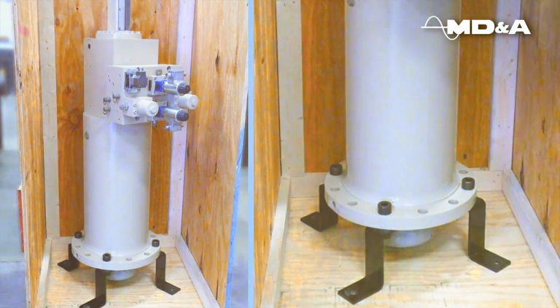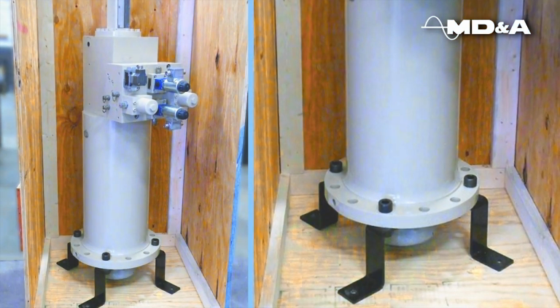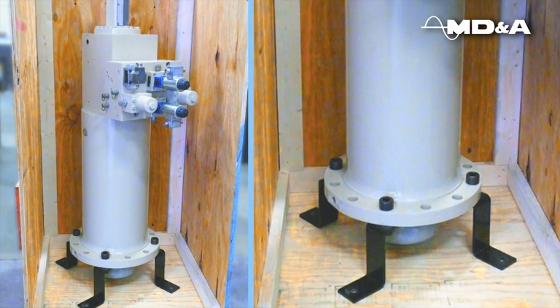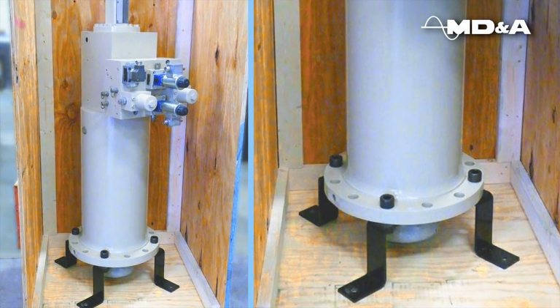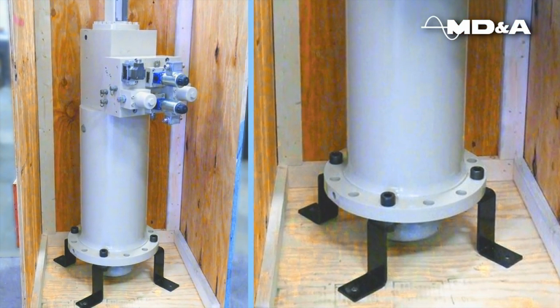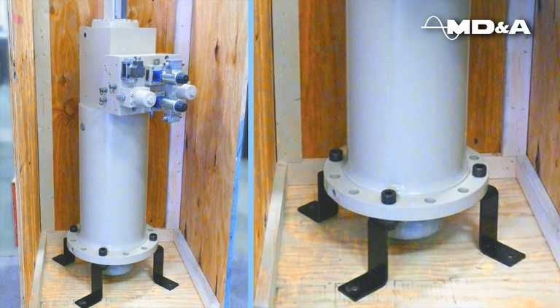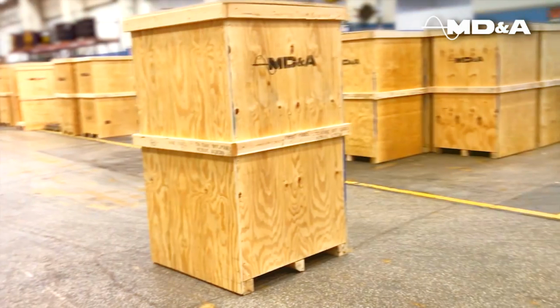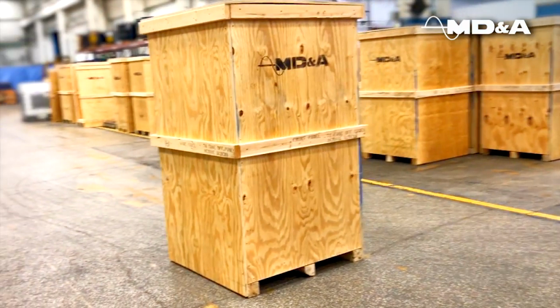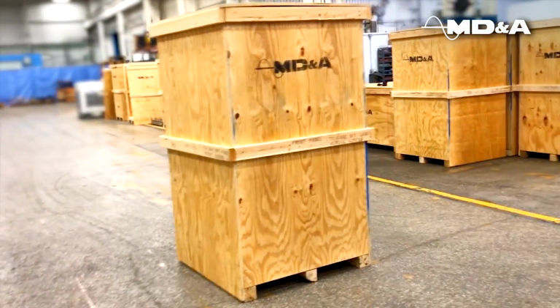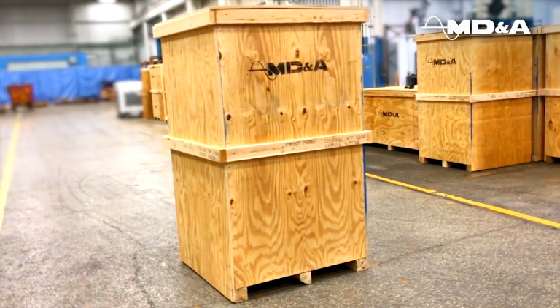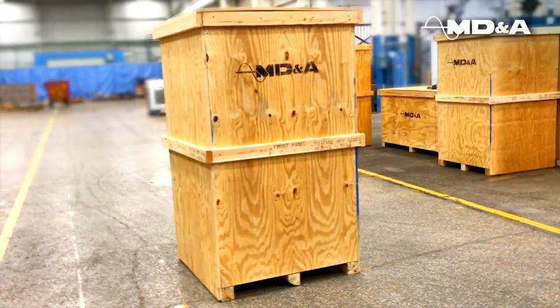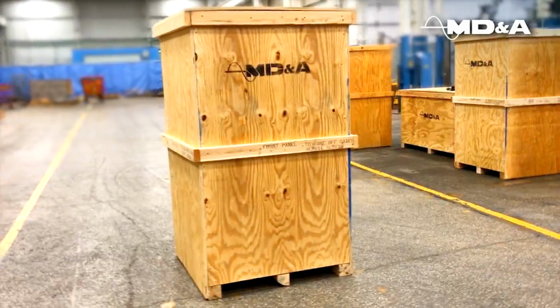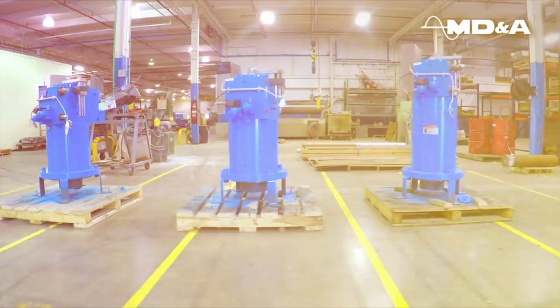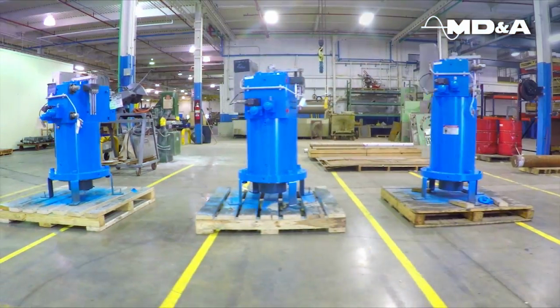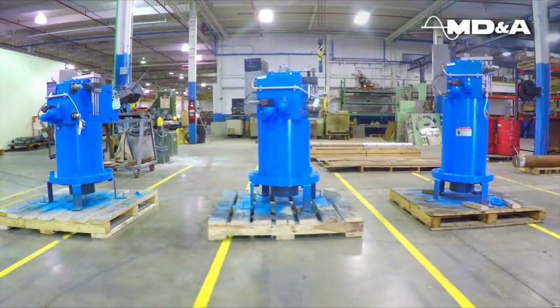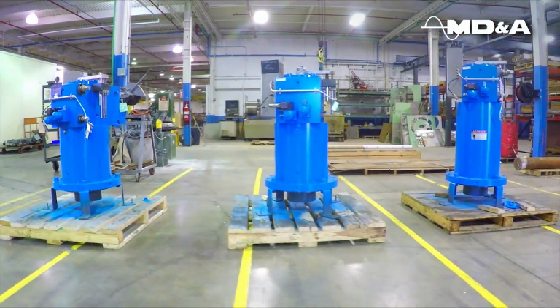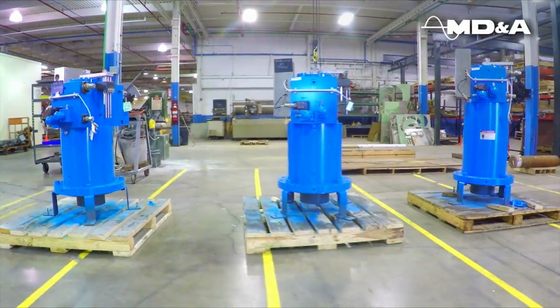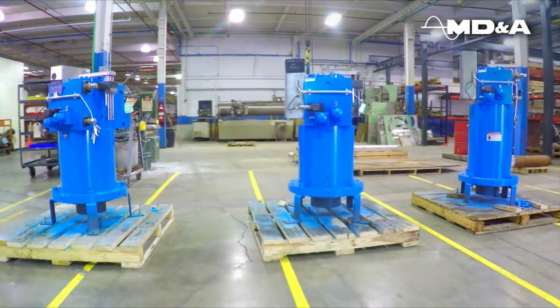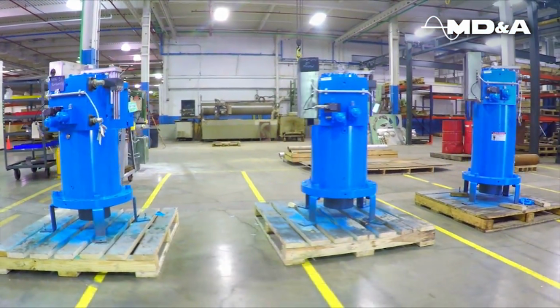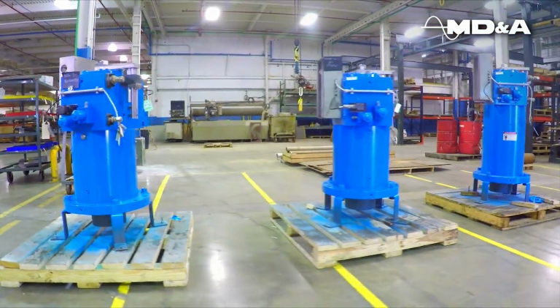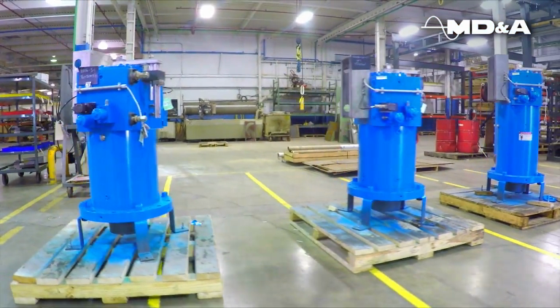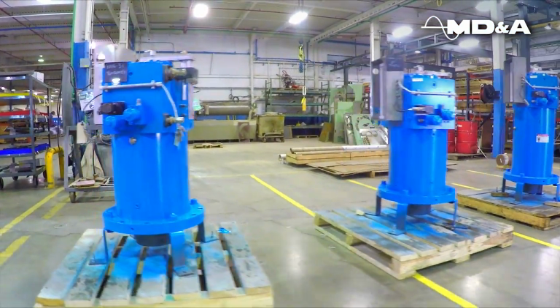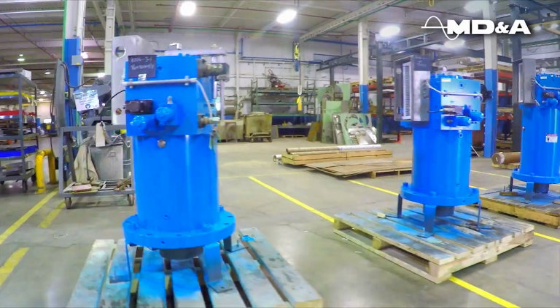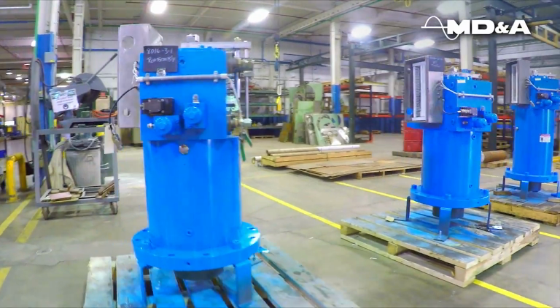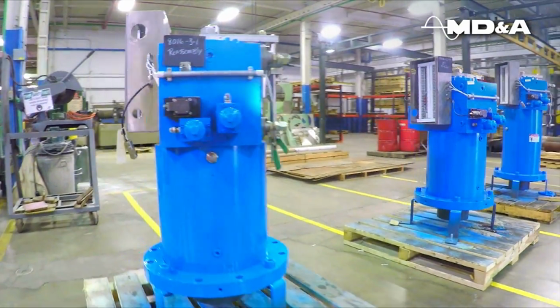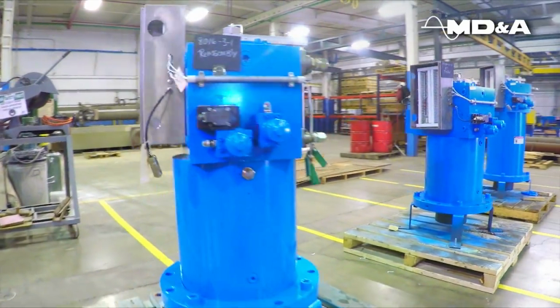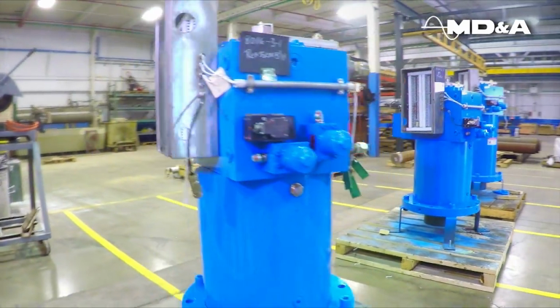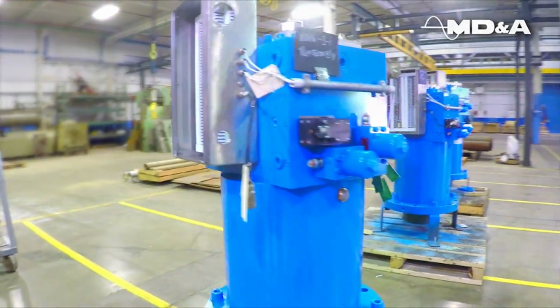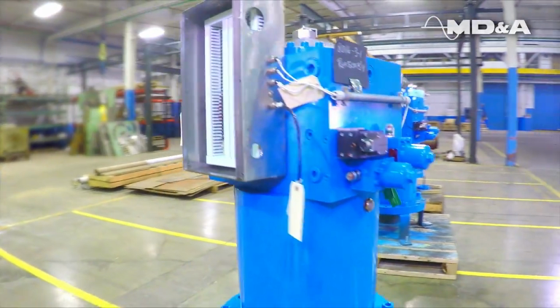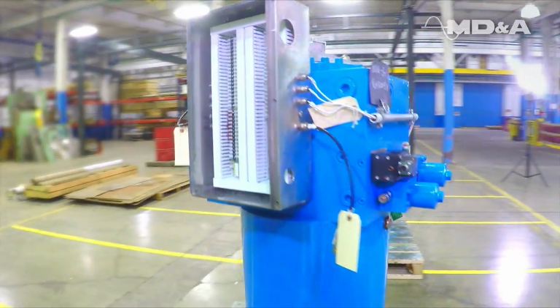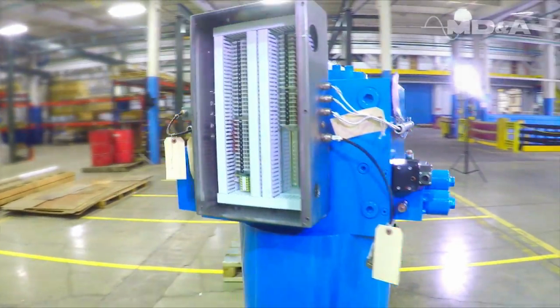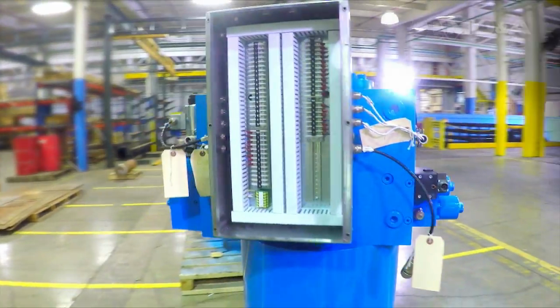MDNA provides shipping stands and containers for secure inbound and outbound transit. MDNA offers short cycle turnaround for customers who encounter emergencies and need components repaired and returned as soon as possible.